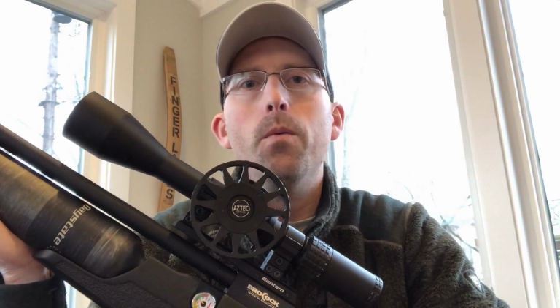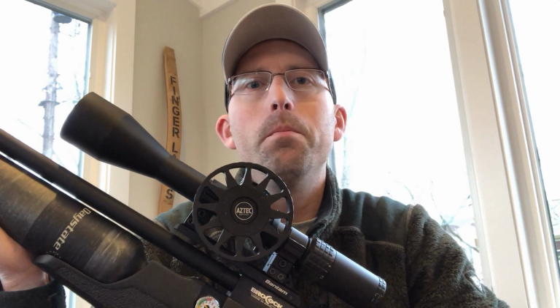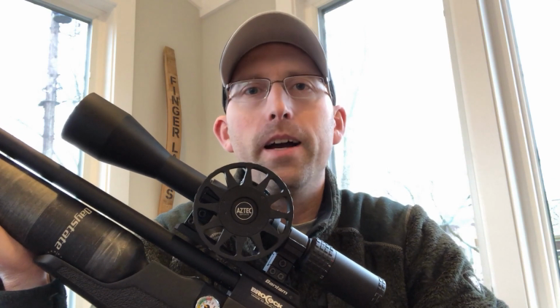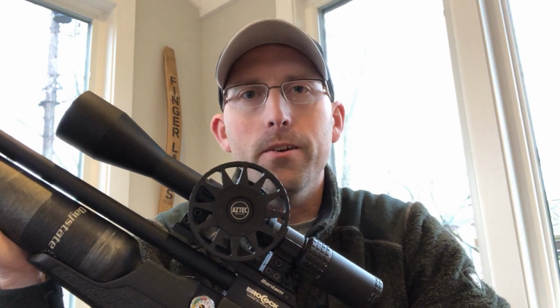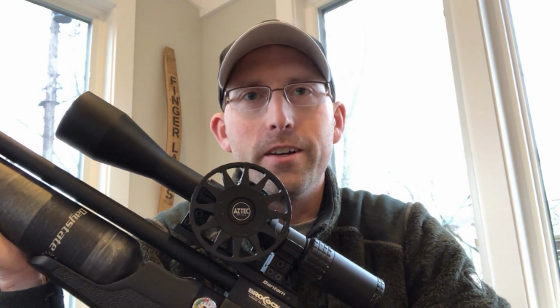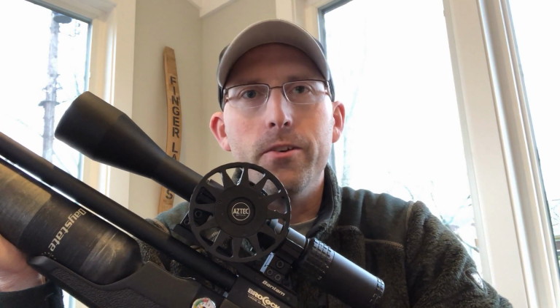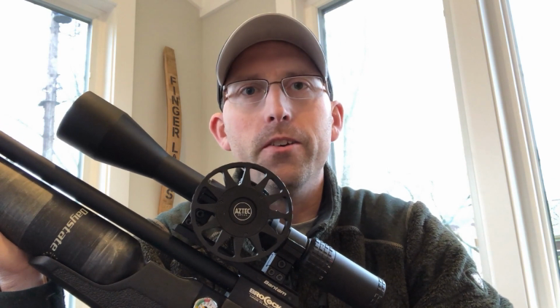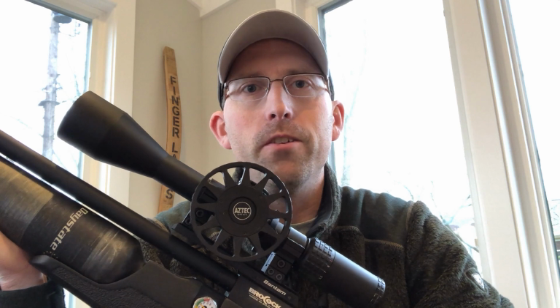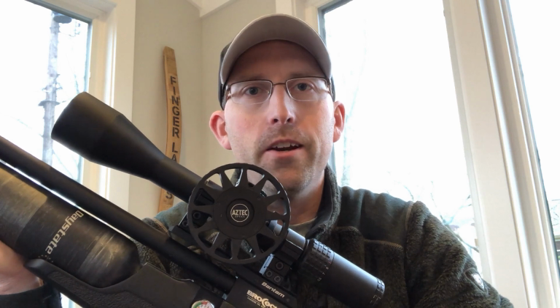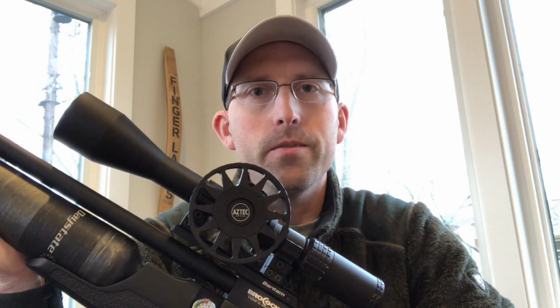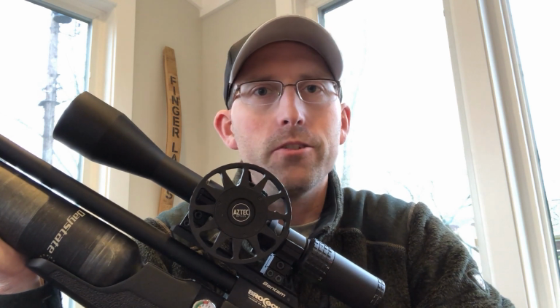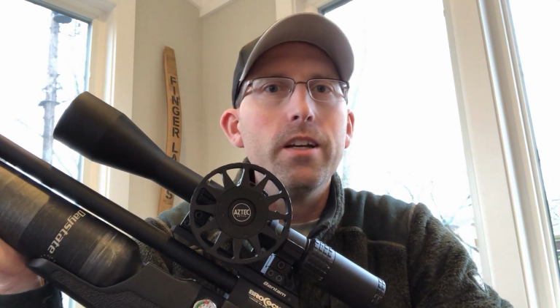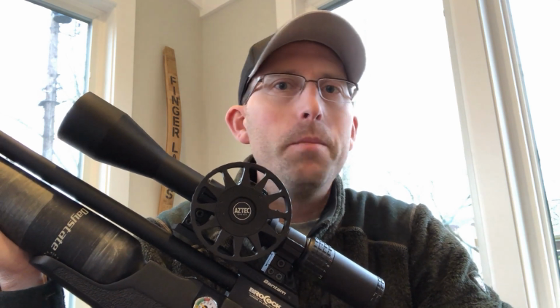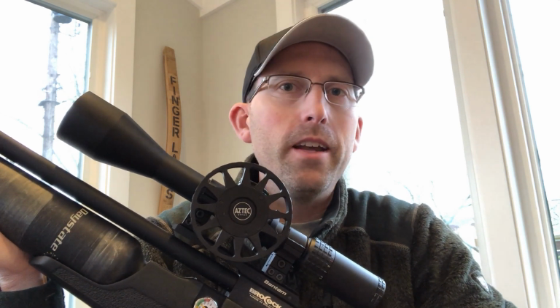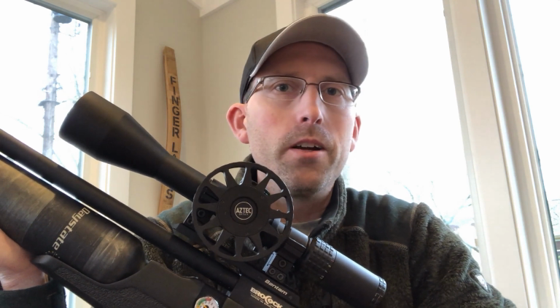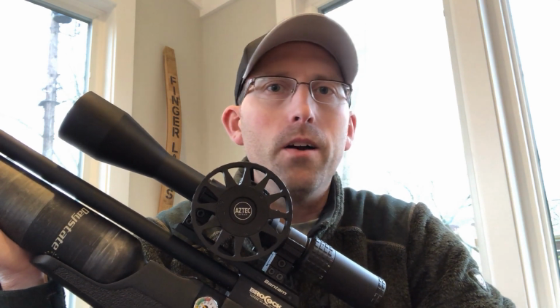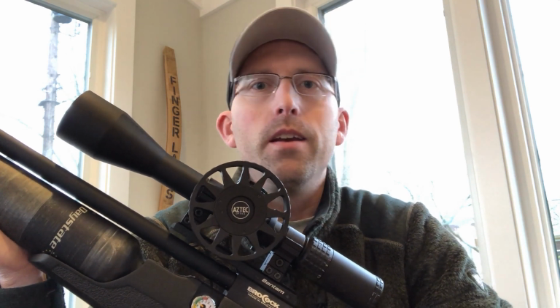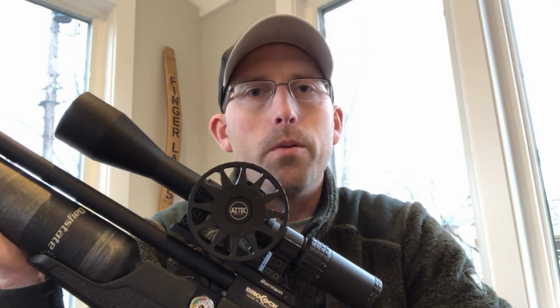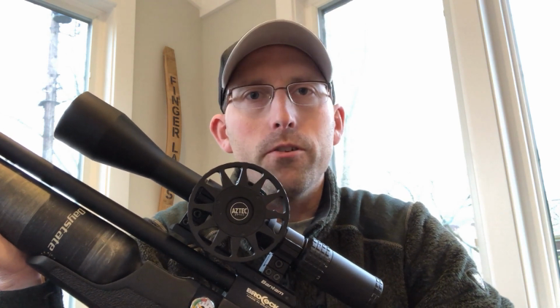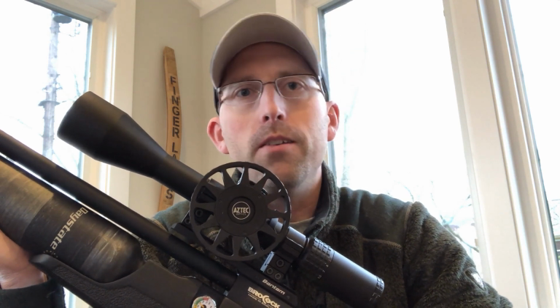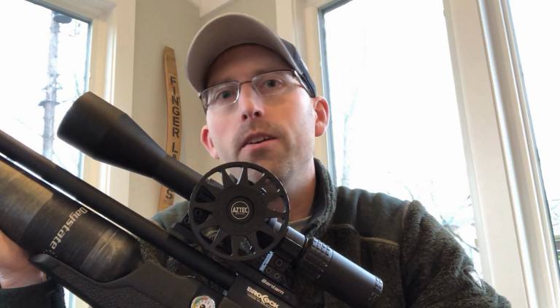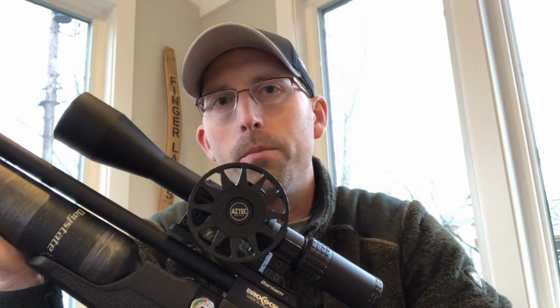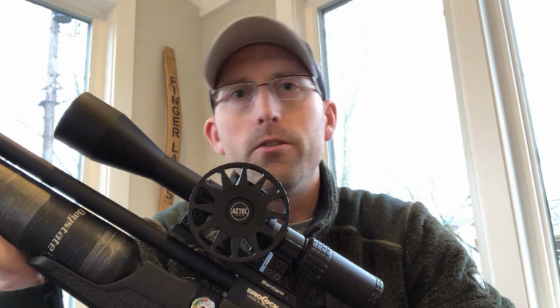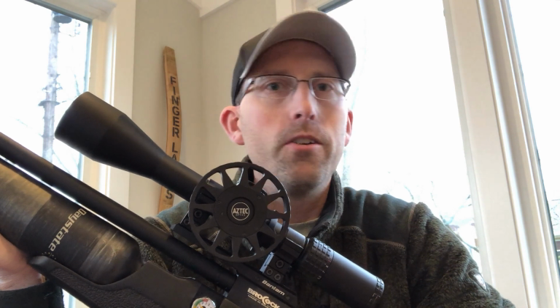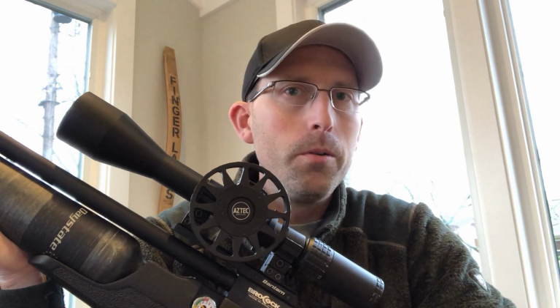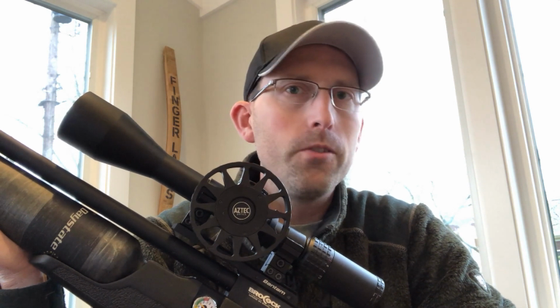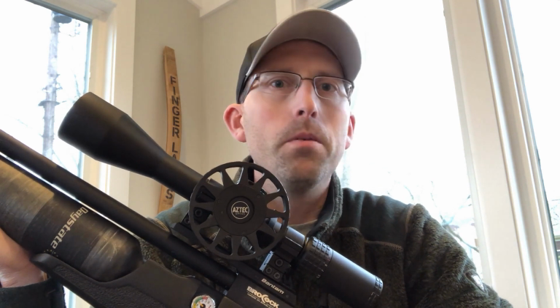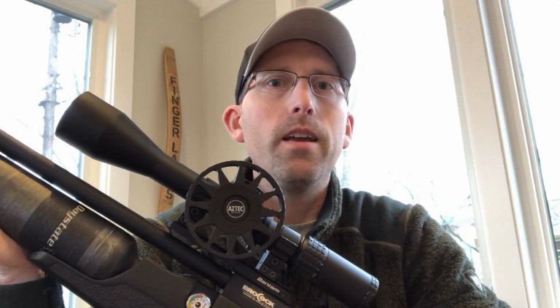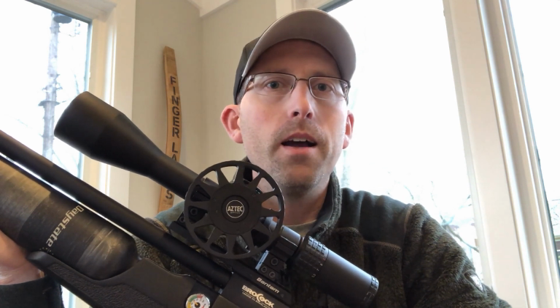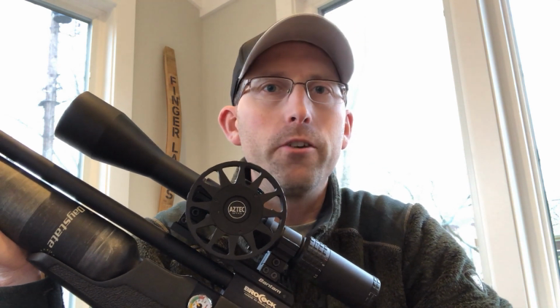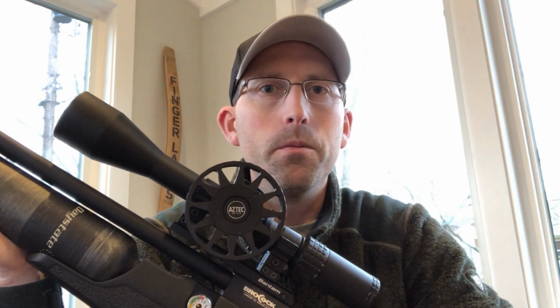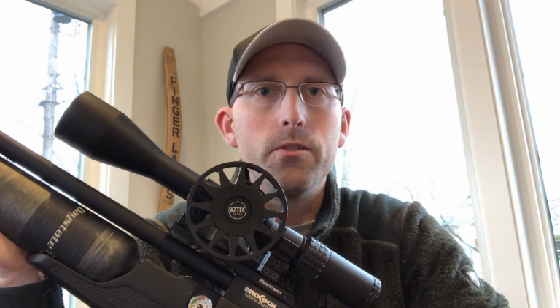Welcome back fellow air gunners to another edition of the Airgun Advisor. I'm here today to talk about compressors — not any old compressors, not your home compressor, but a high pressure compressor.